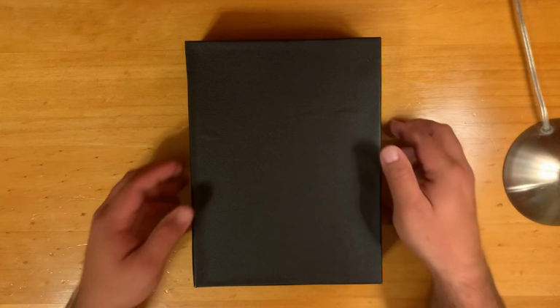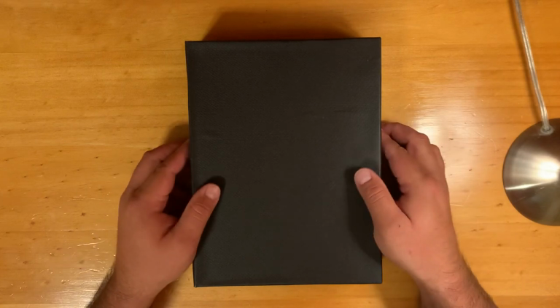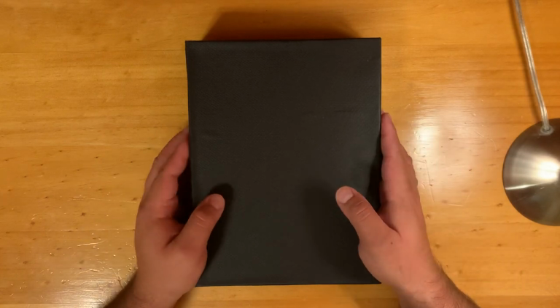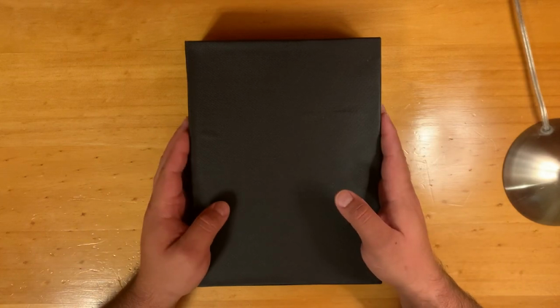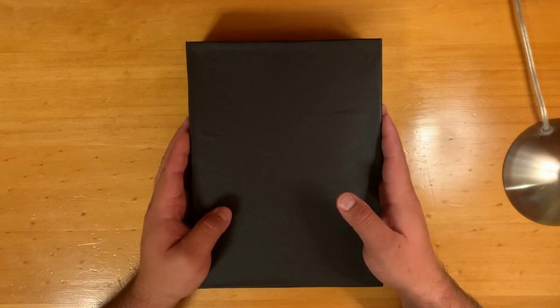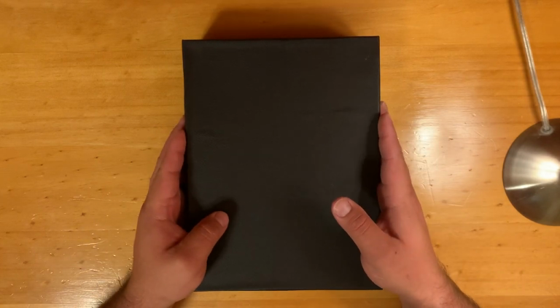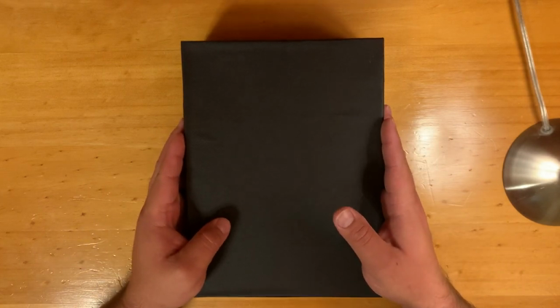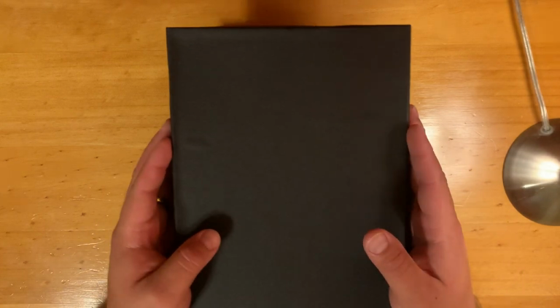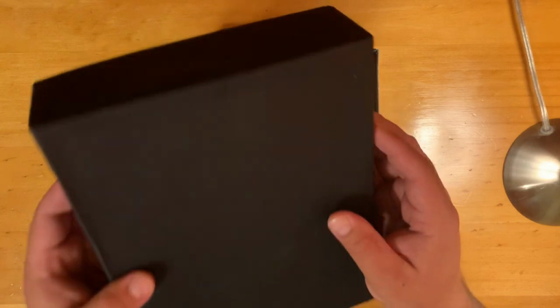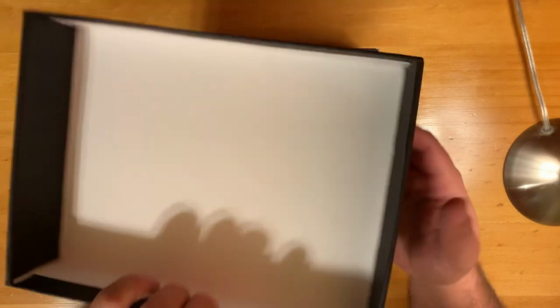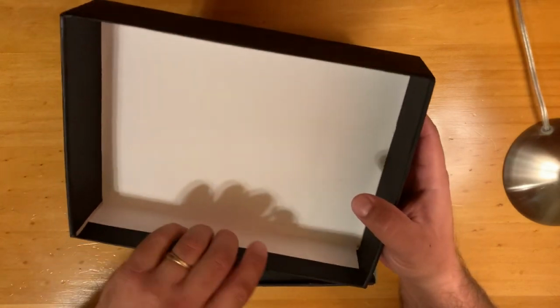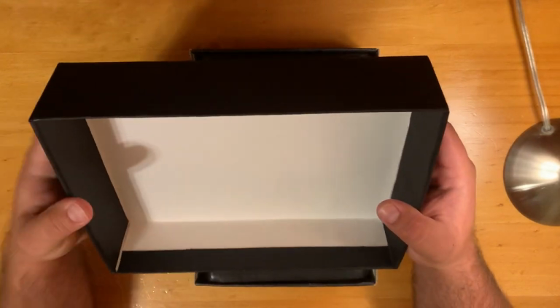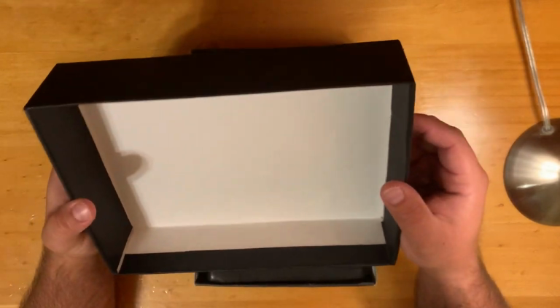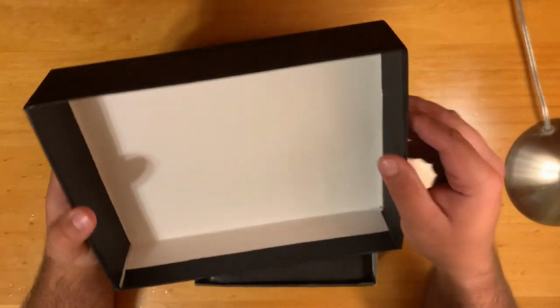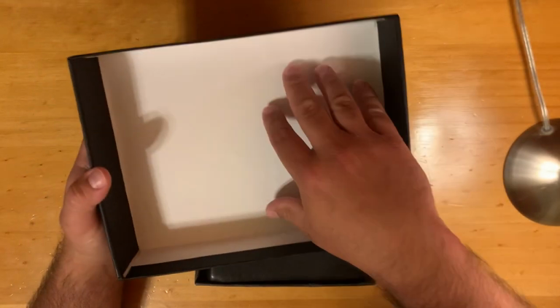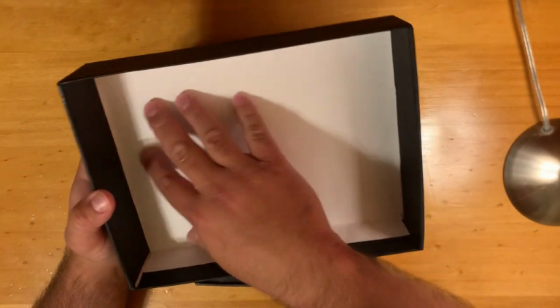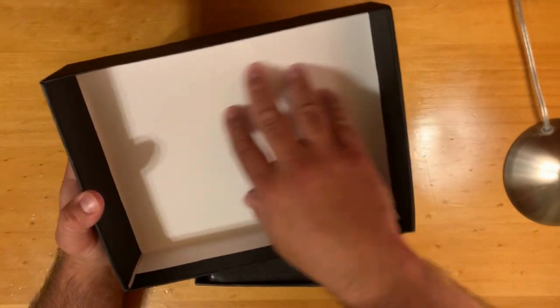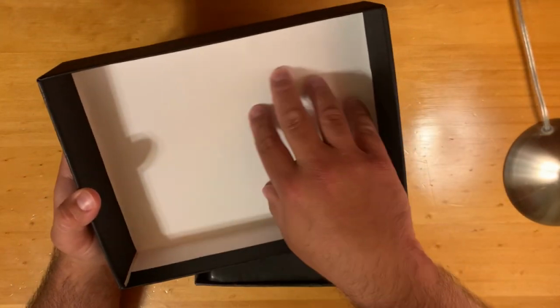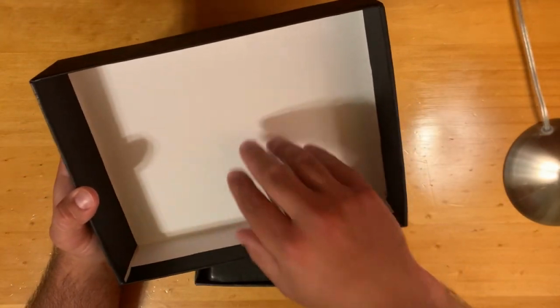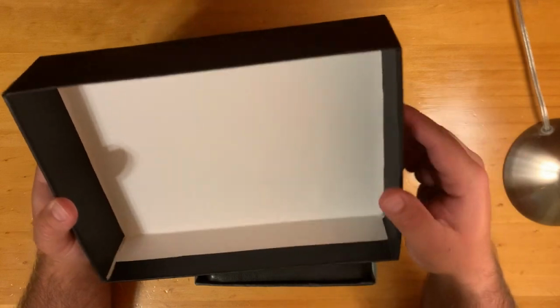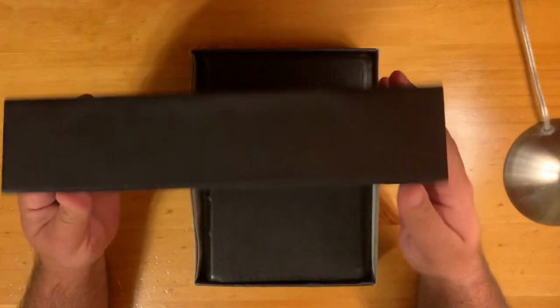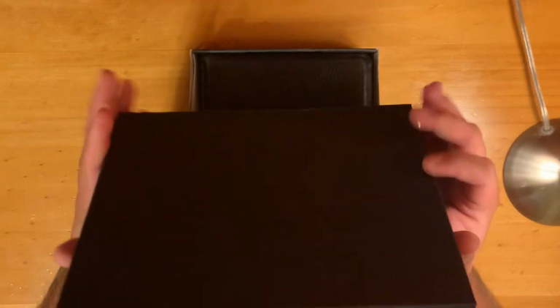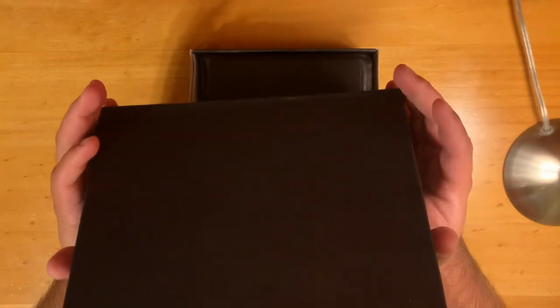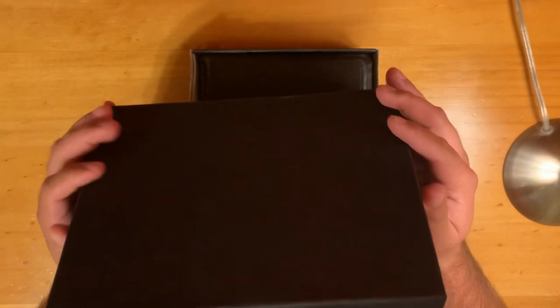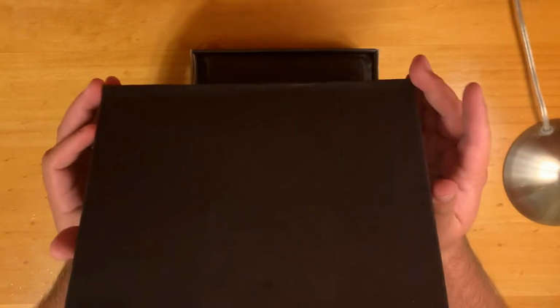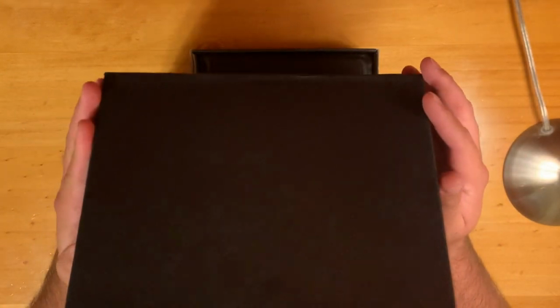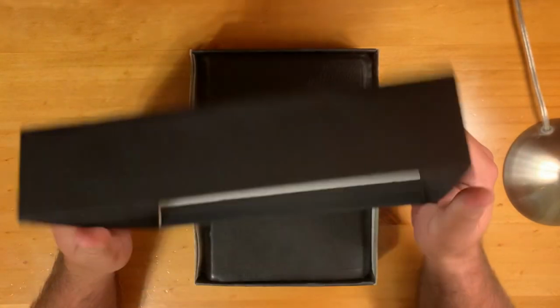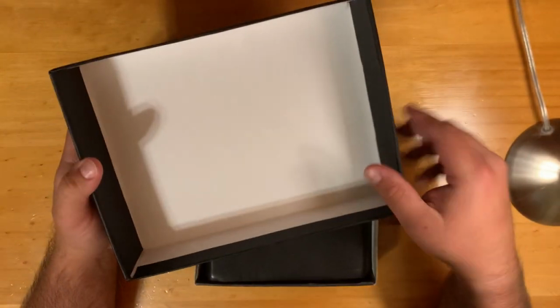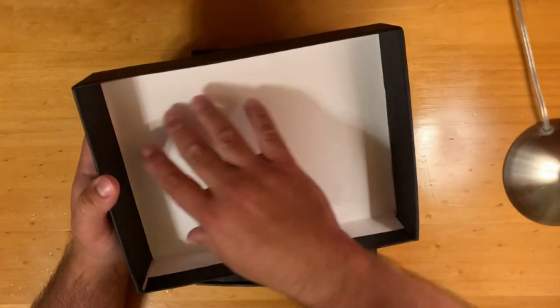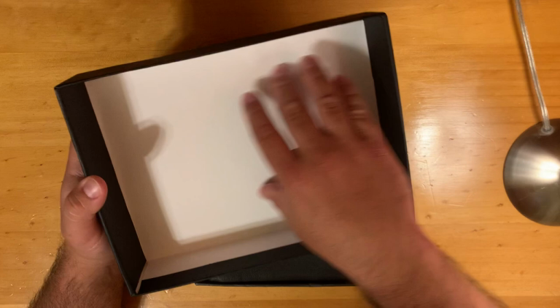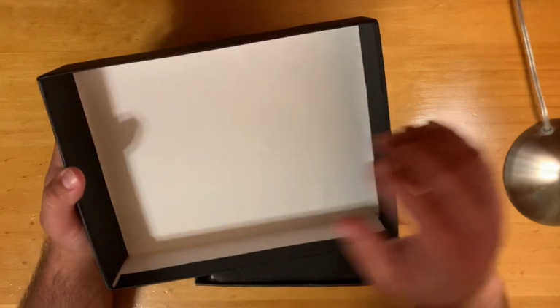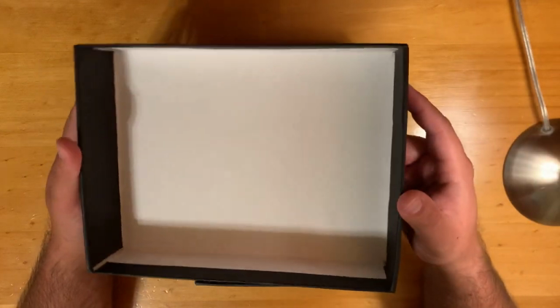I created a new box, an archival box, using chipboard from Hobby Lobby as well as some archival paper. The chipboard, I believe, was 15 by 20 inches. The archival paper is 15 by 15.